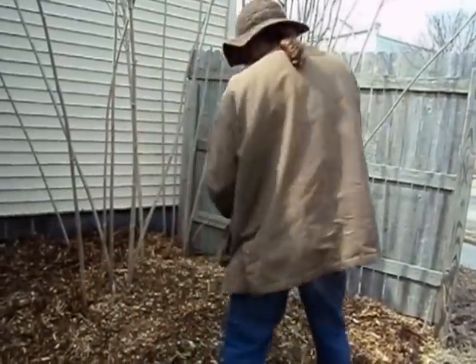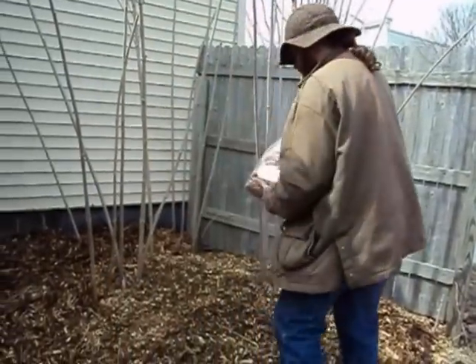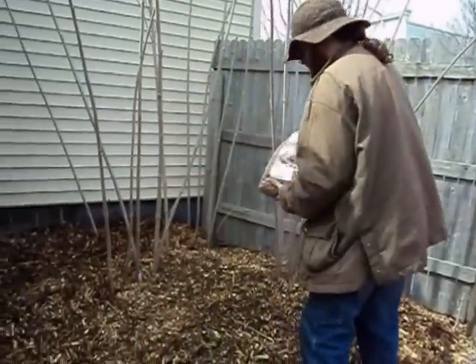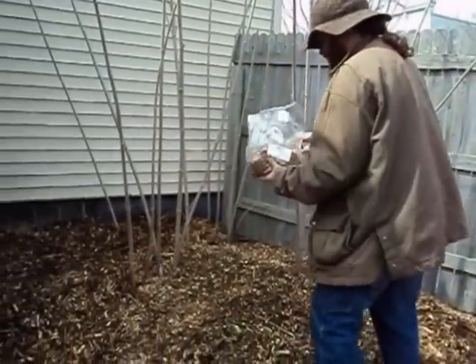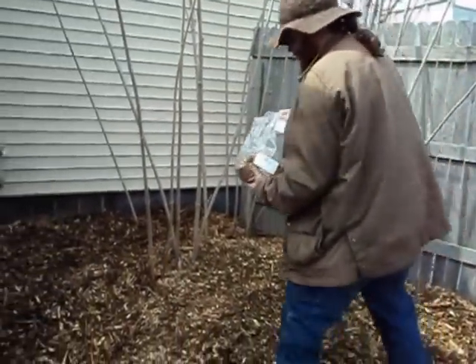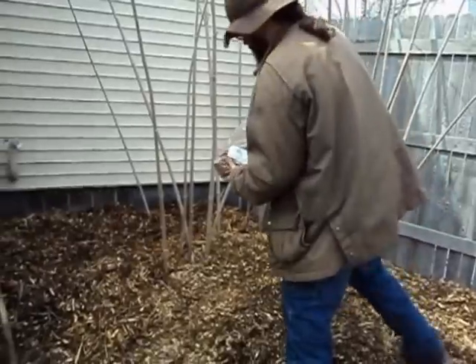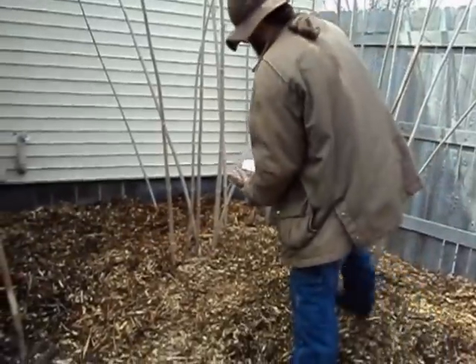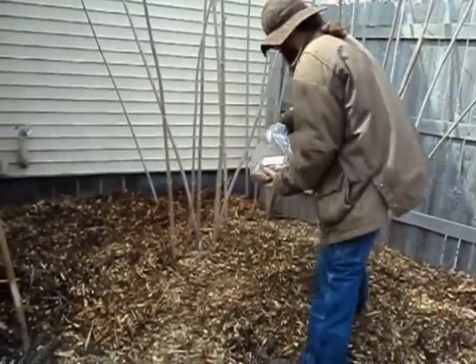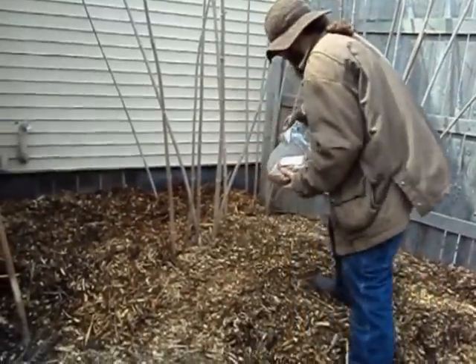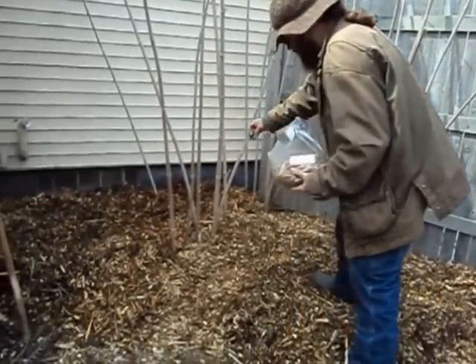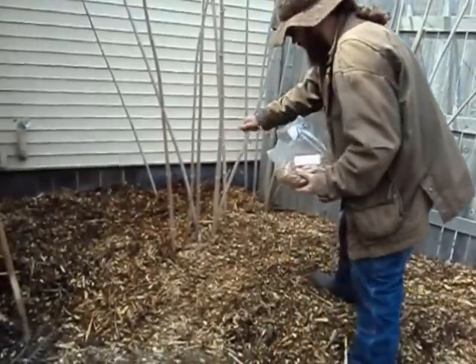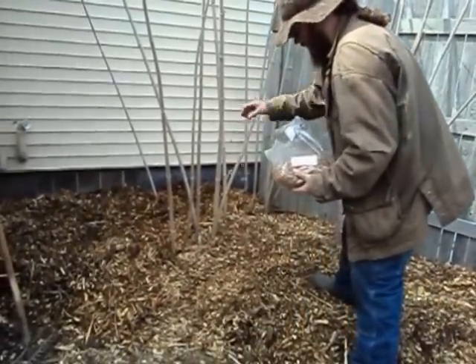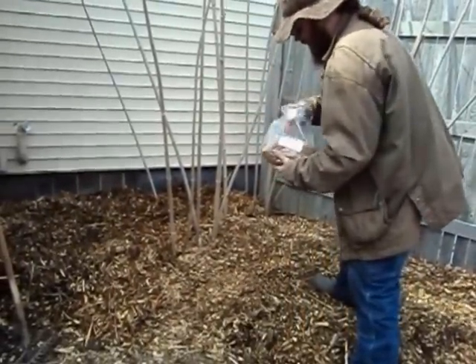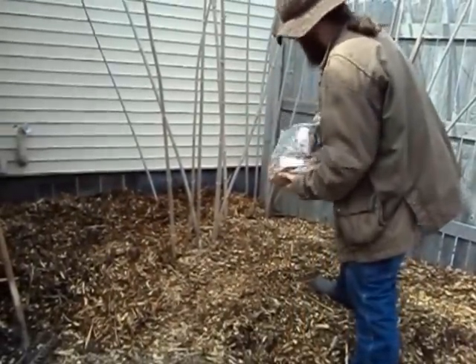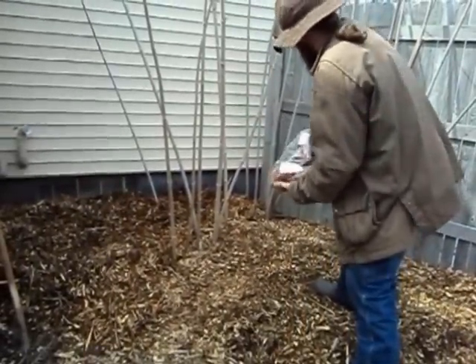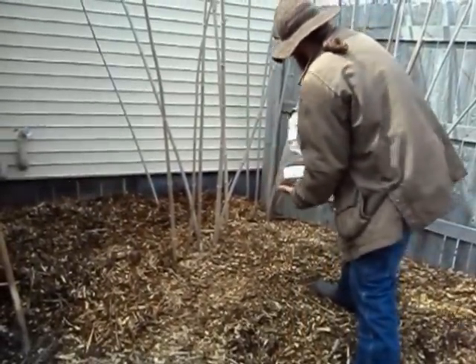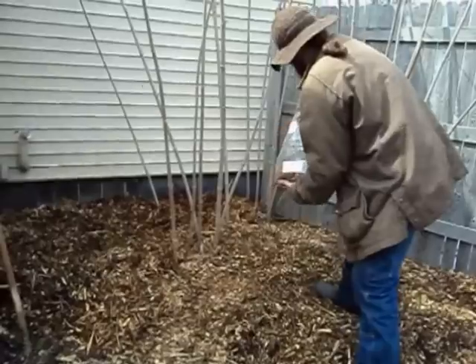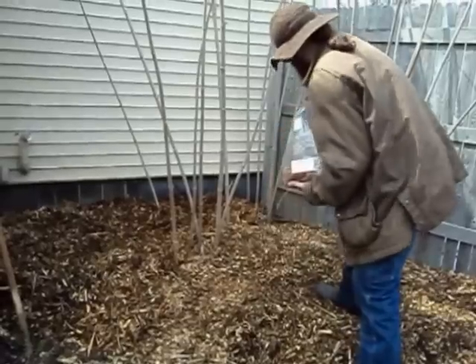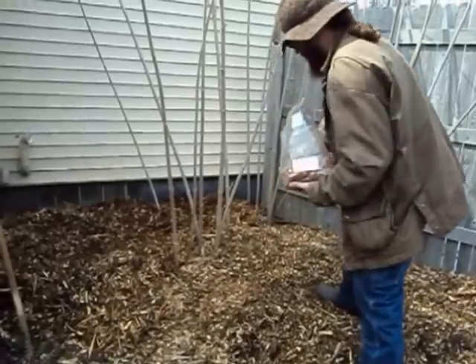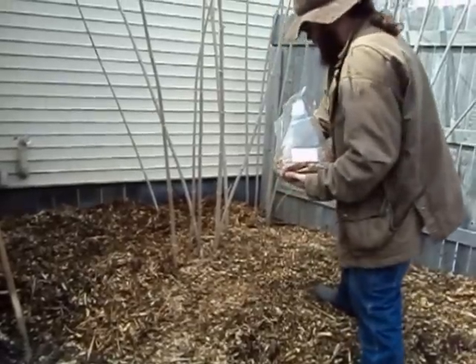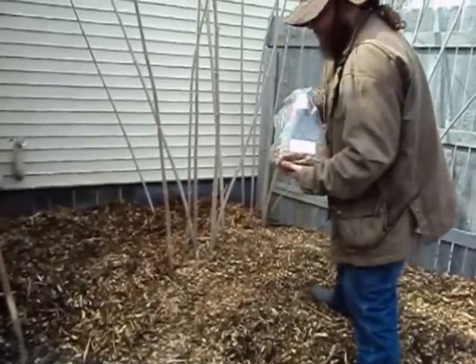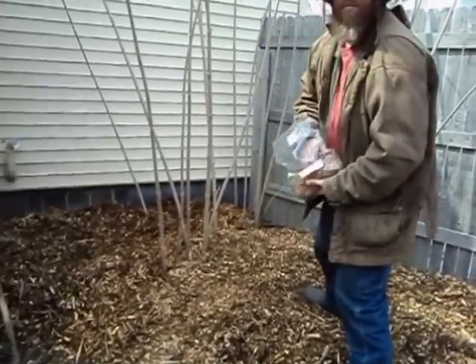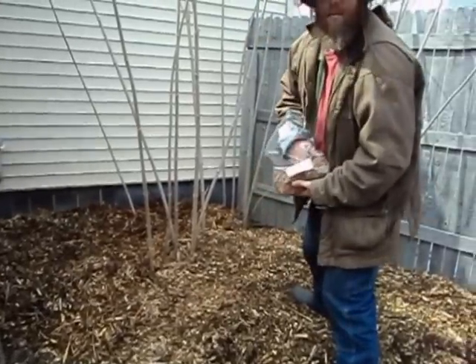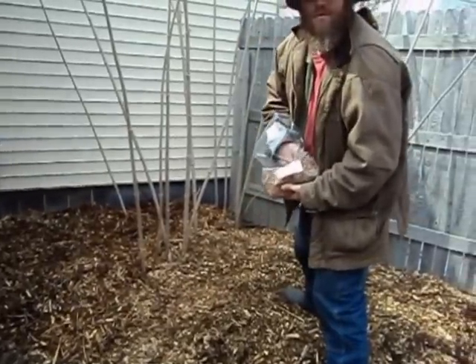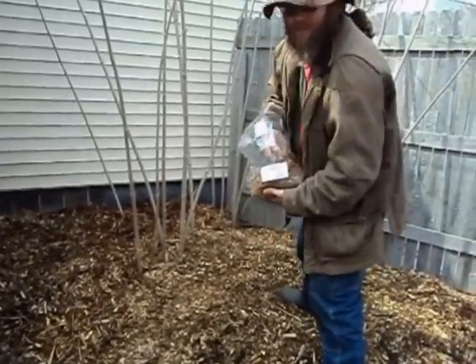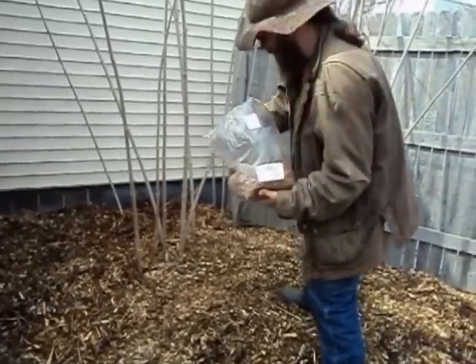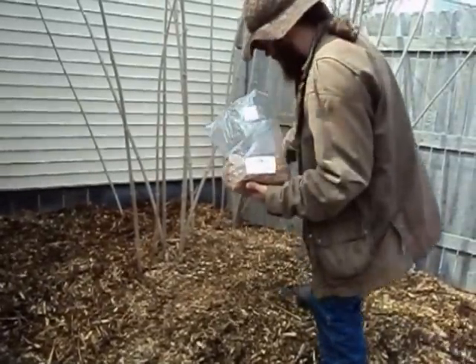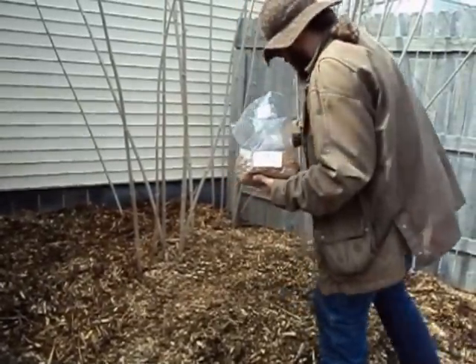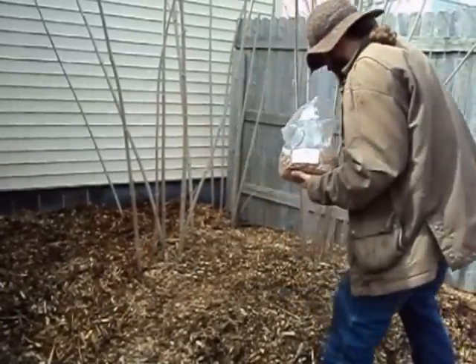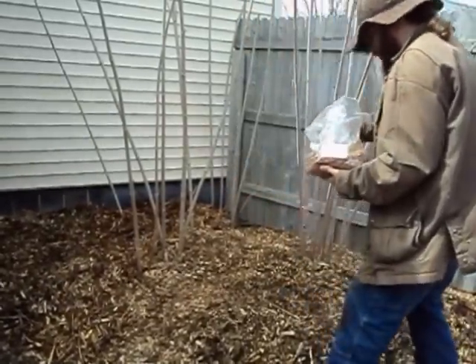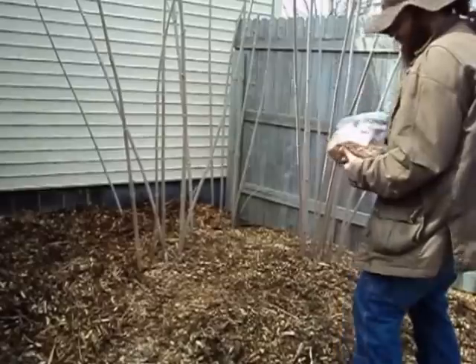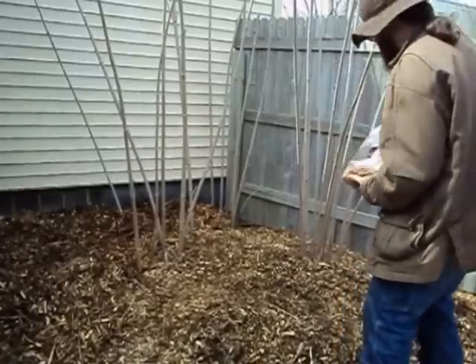What I'm going to do is just start to sprinkle this in here — basically planting my mushroom garden right now. Broadcasting this in.